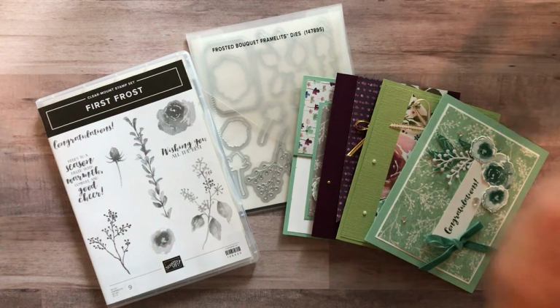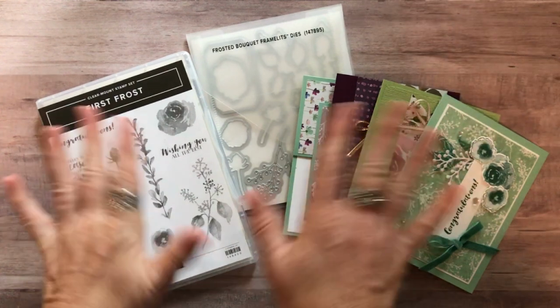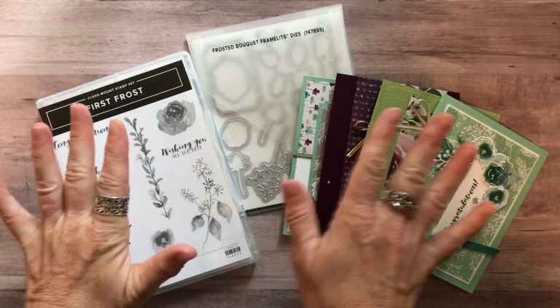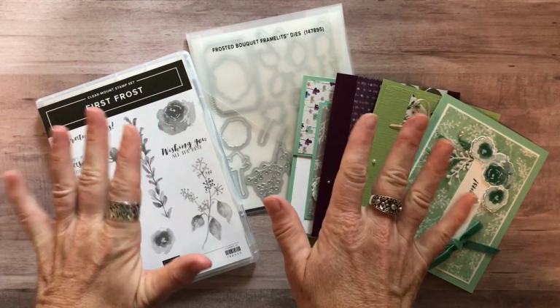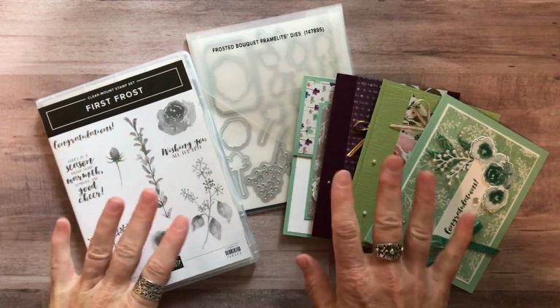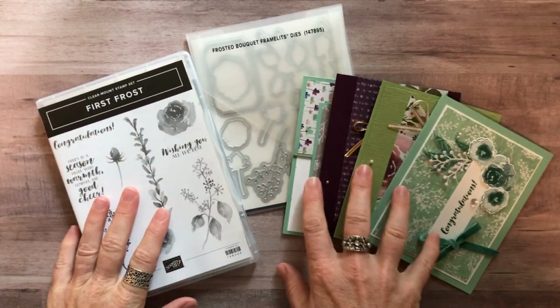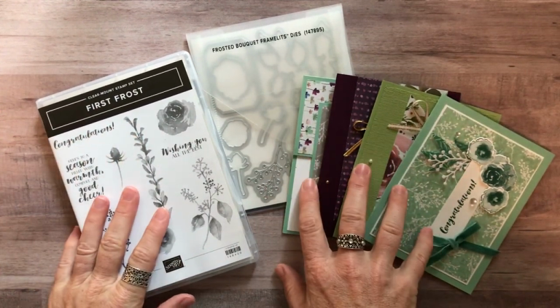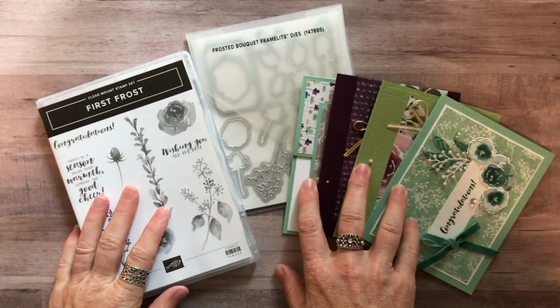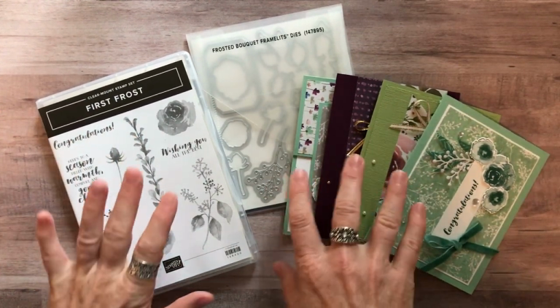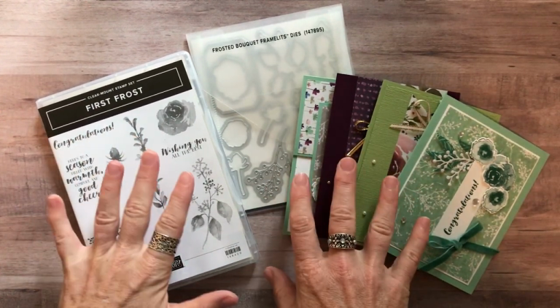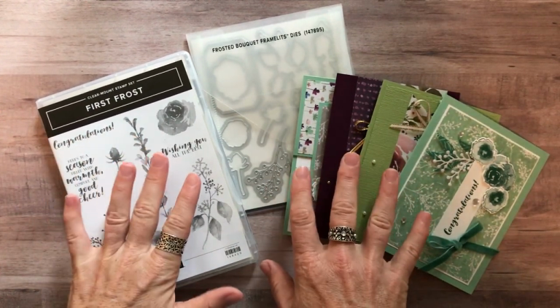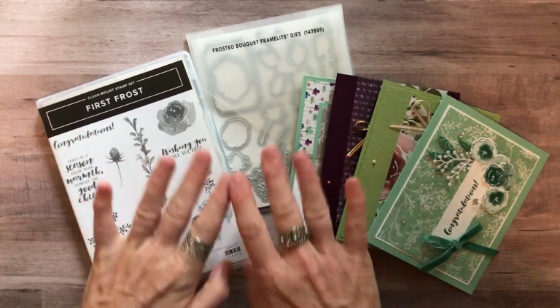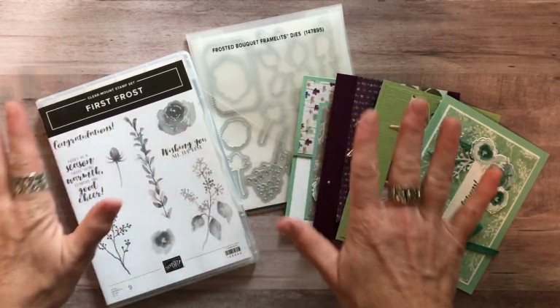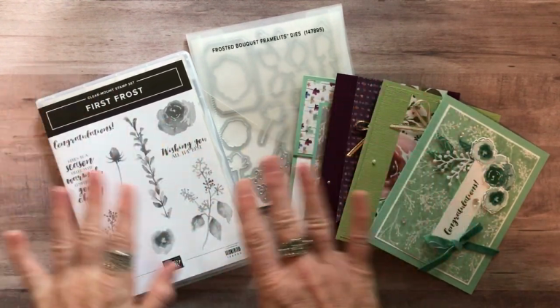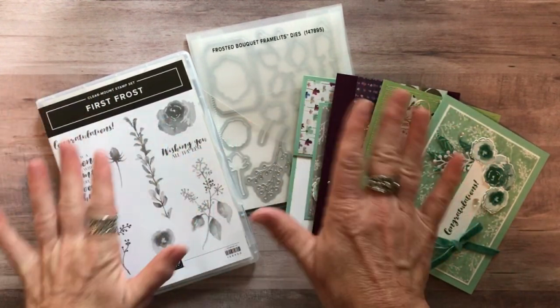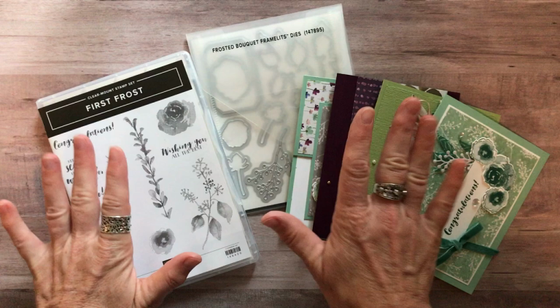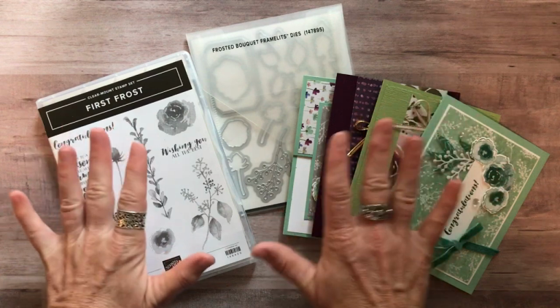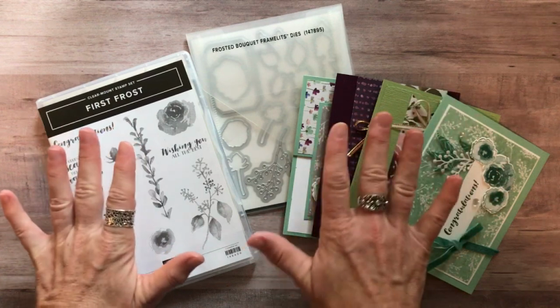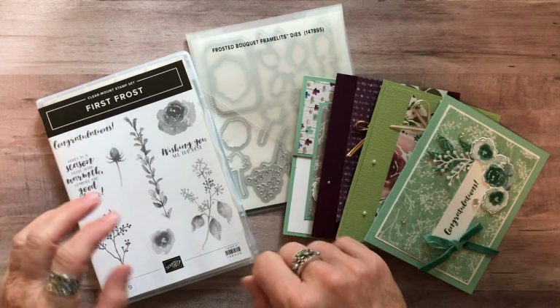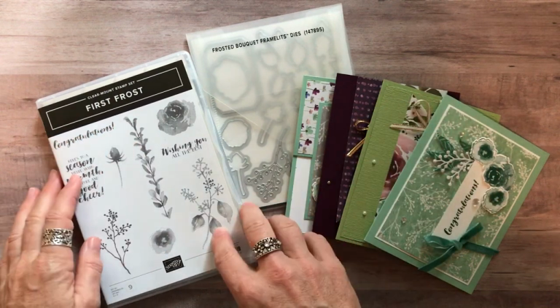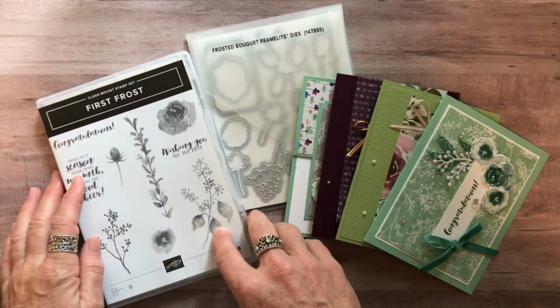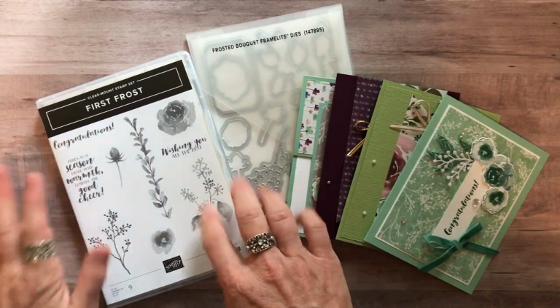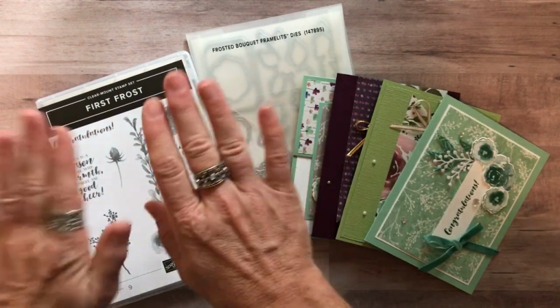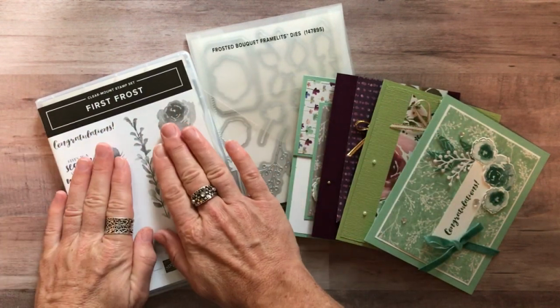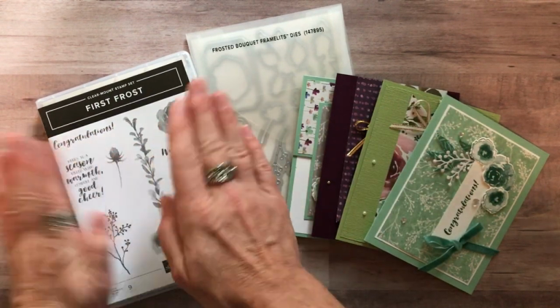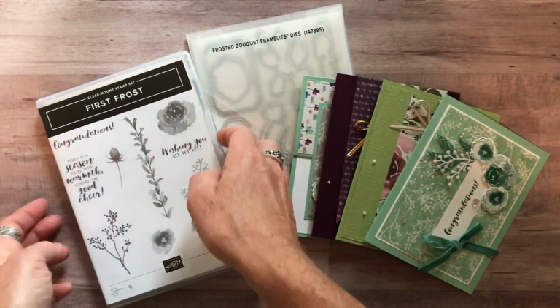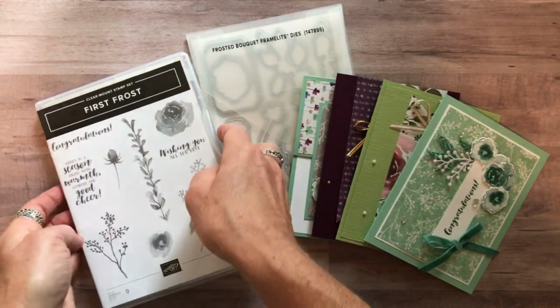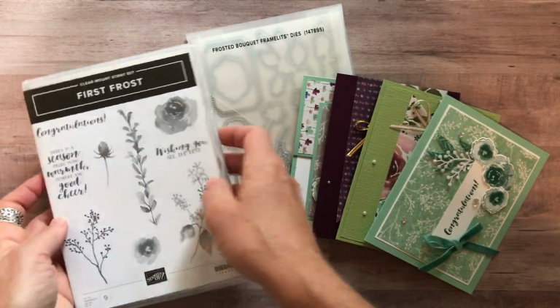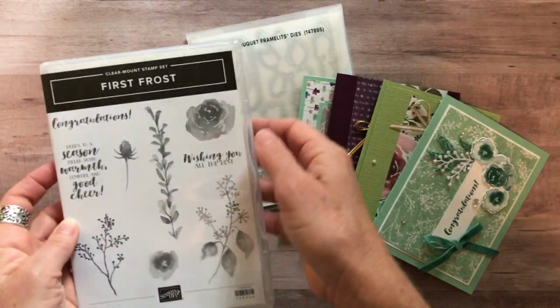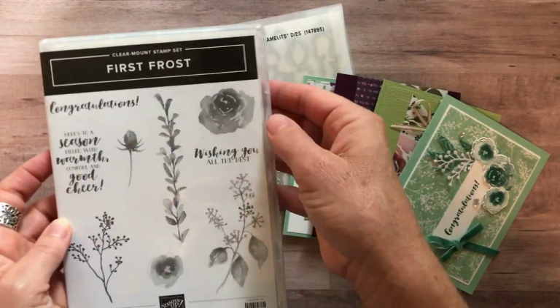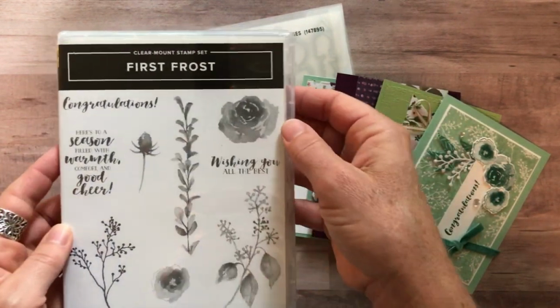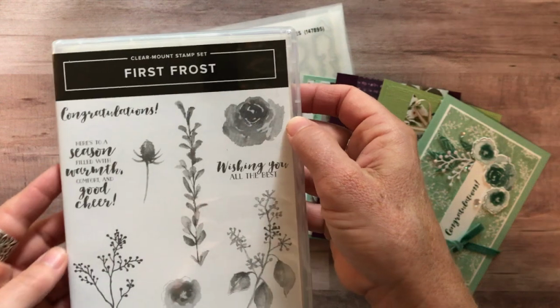Well, hello, friends. It's Amy Frelichy with the Gathering Inkspiration Stamp Studio, and today I cannot wait to show you my latest class to go that we're offering. It features a beautiful stamp set called First Frost.